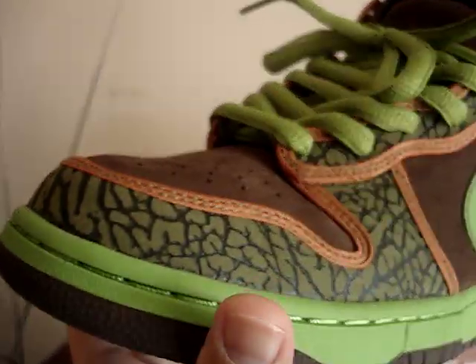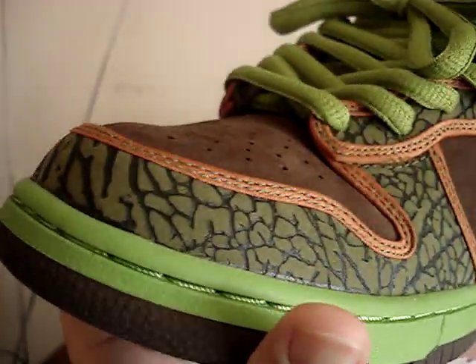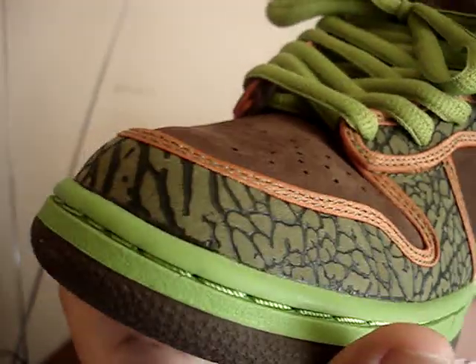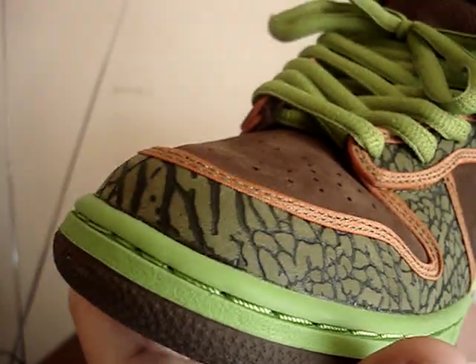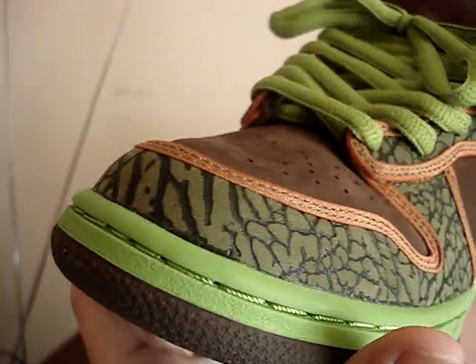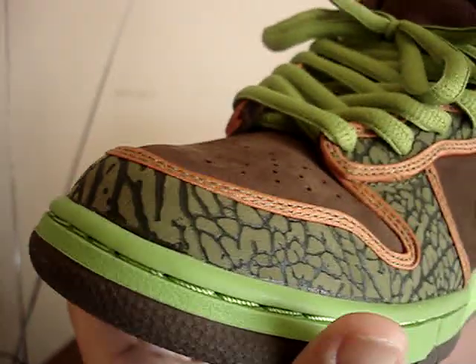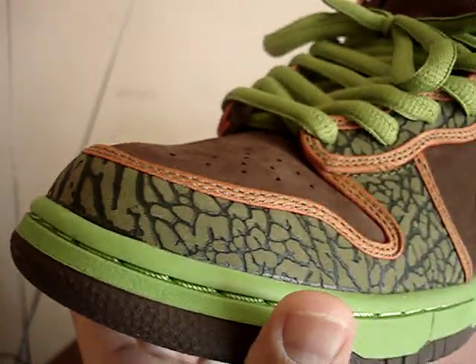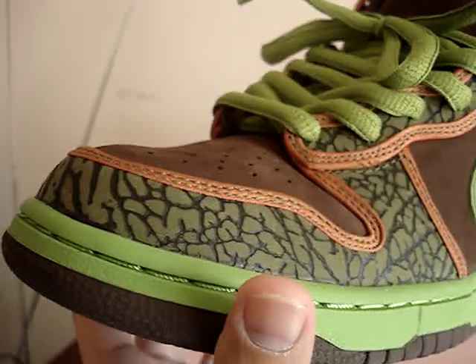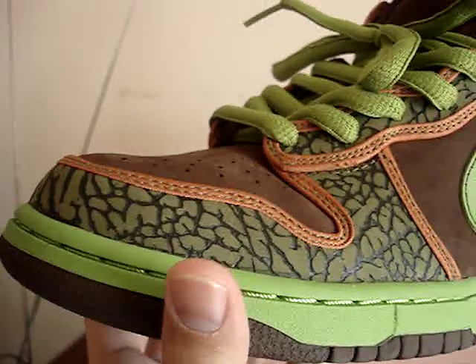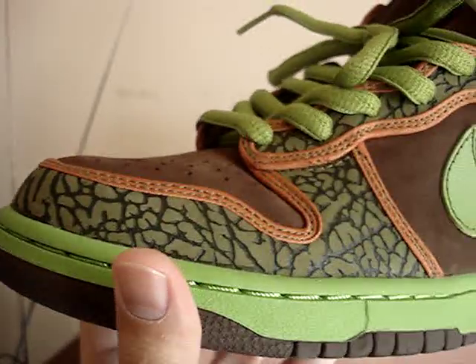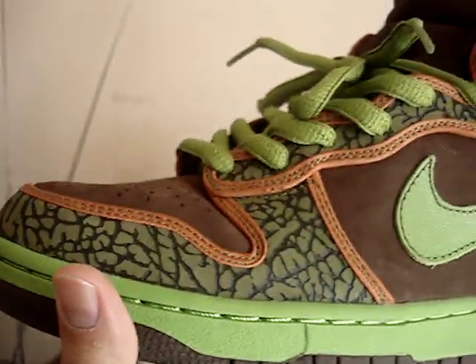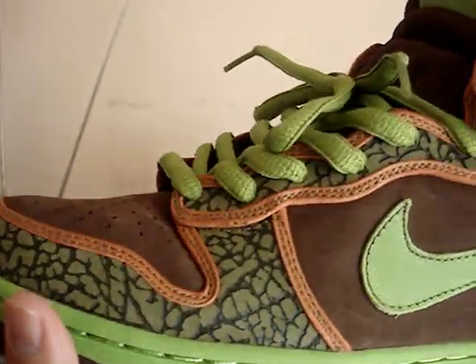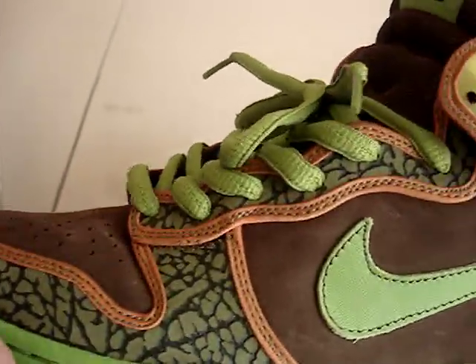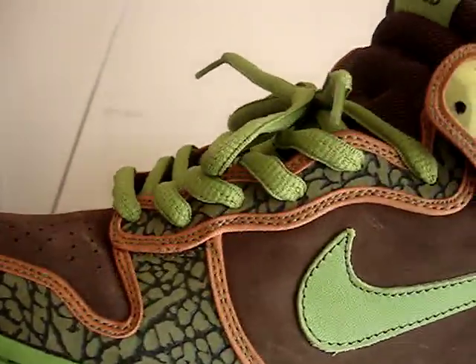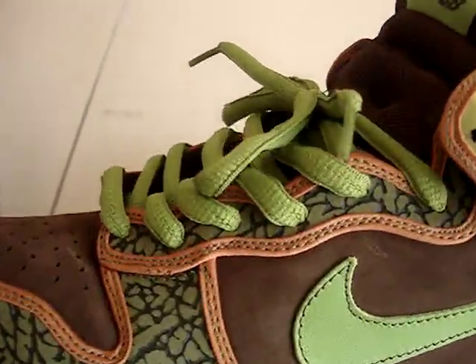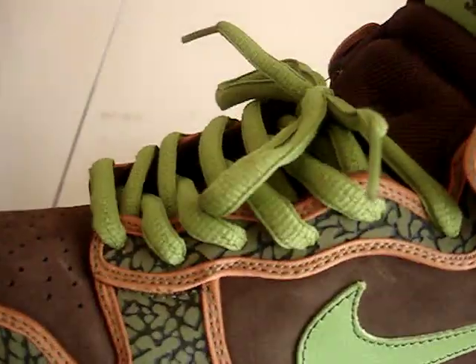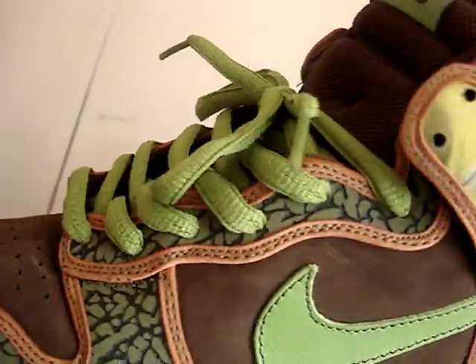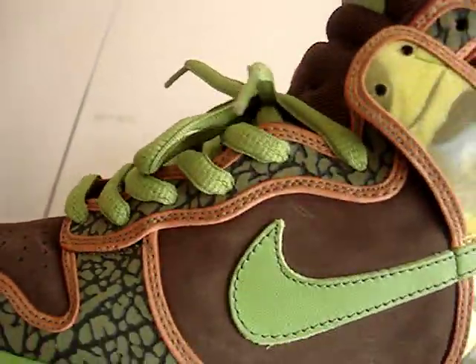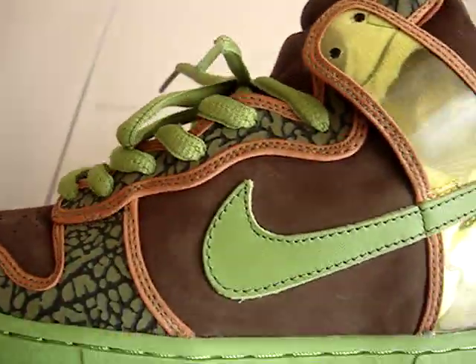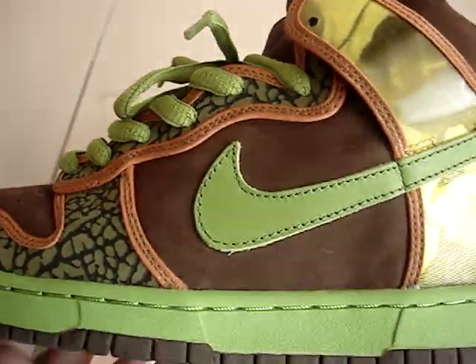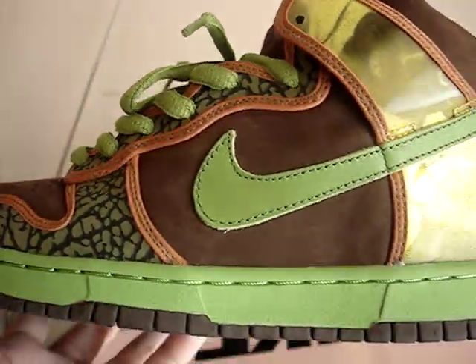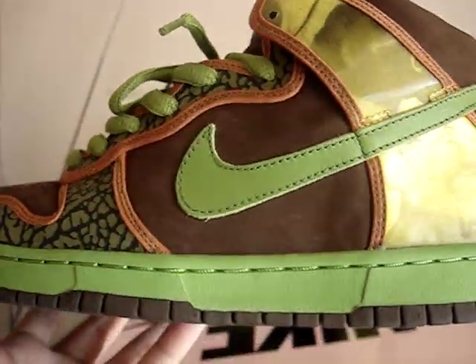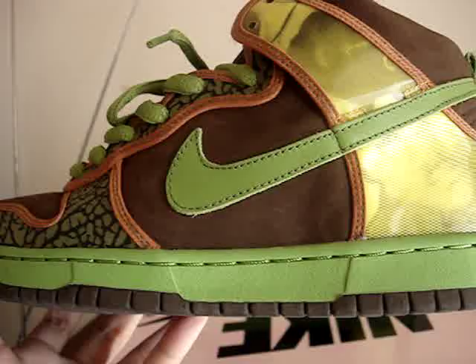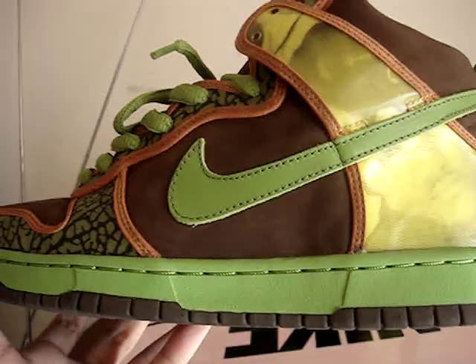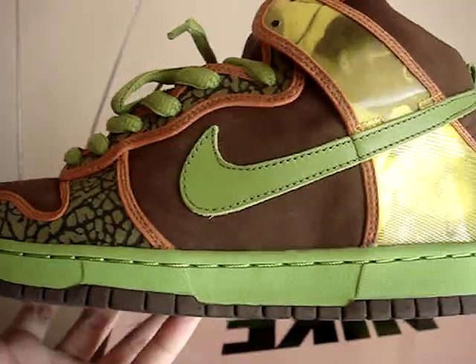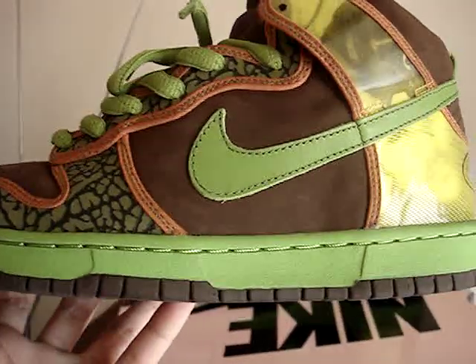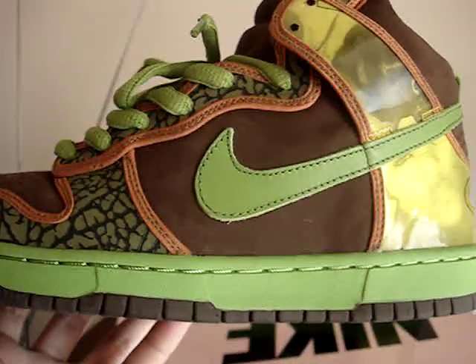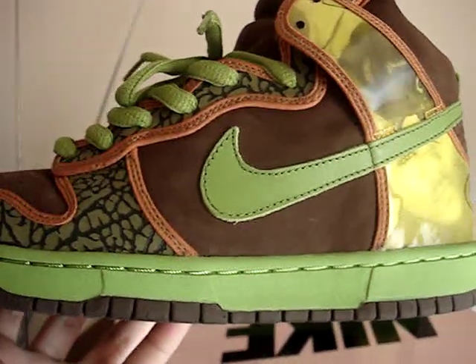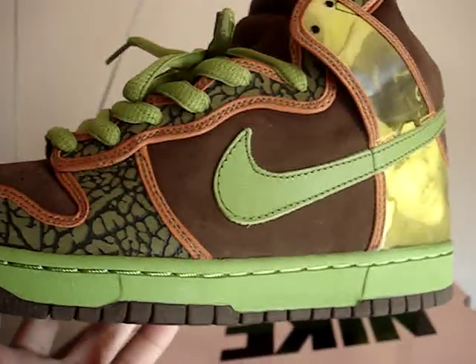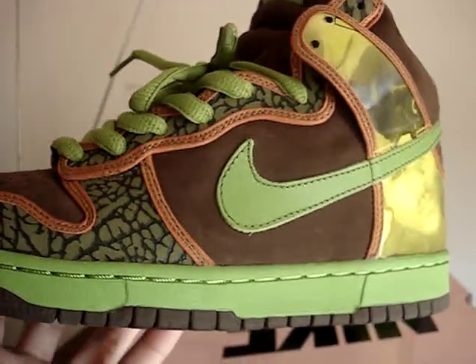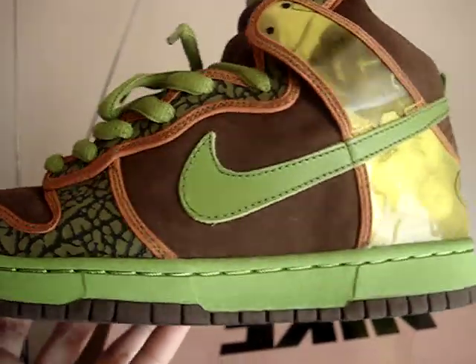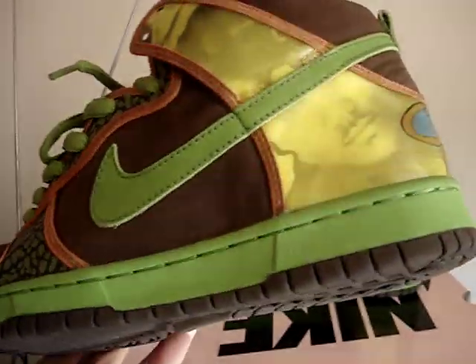Real nice green cement on the toe and on the lace soles. You got that nice green on the swoosh and the midsole.